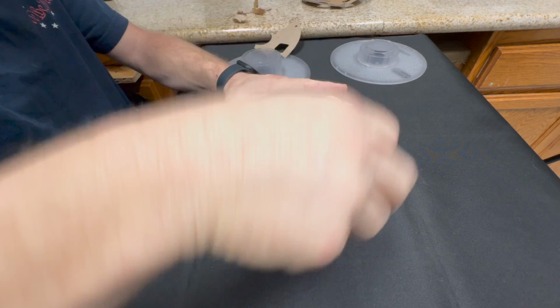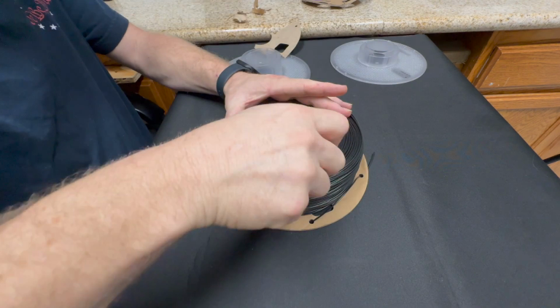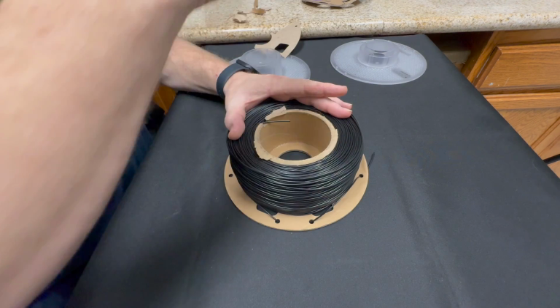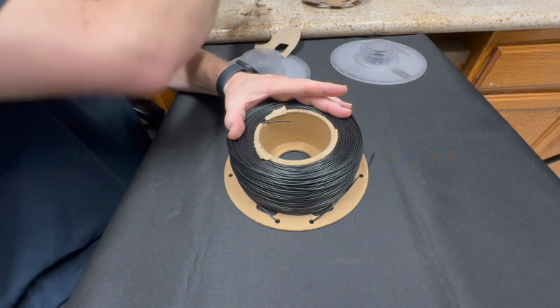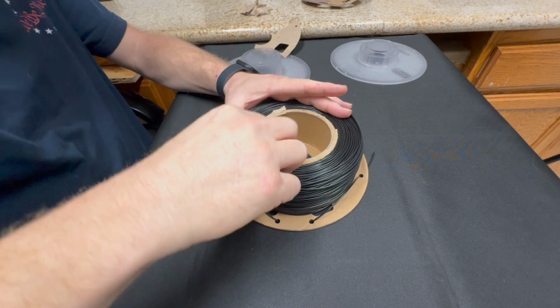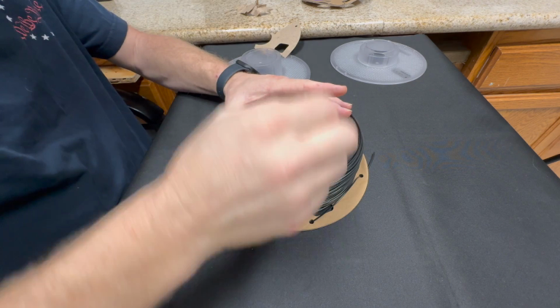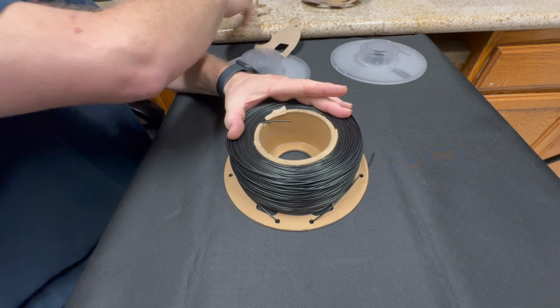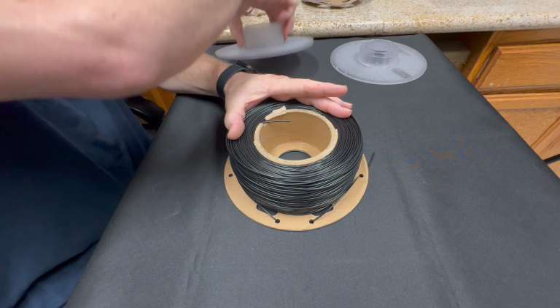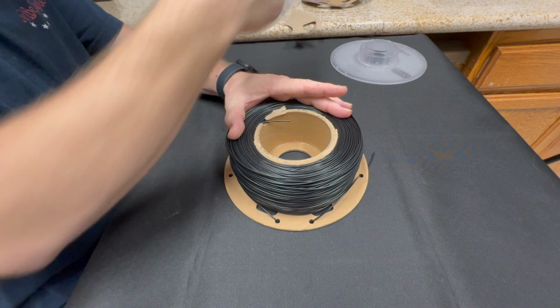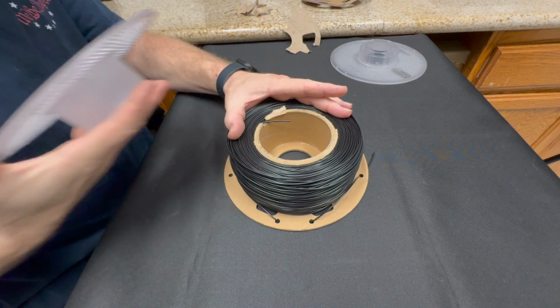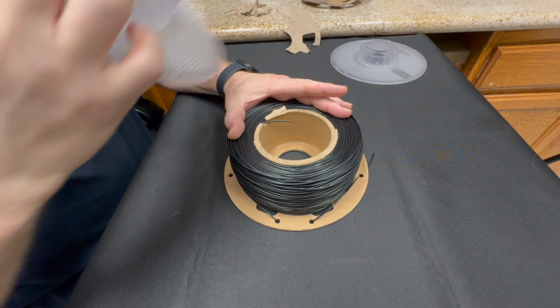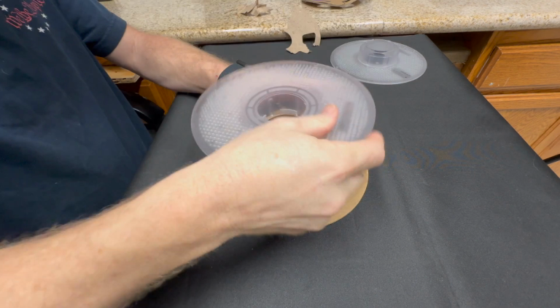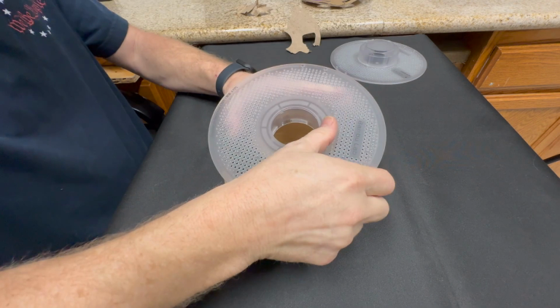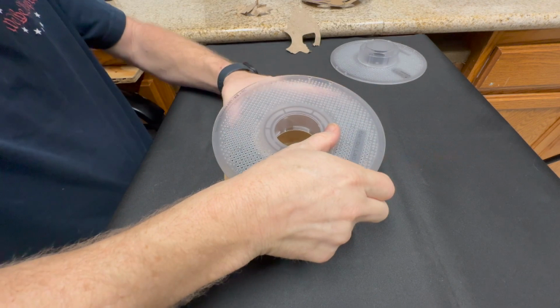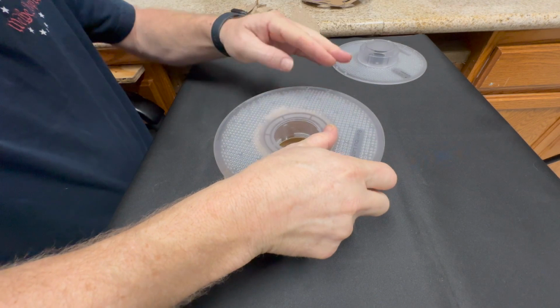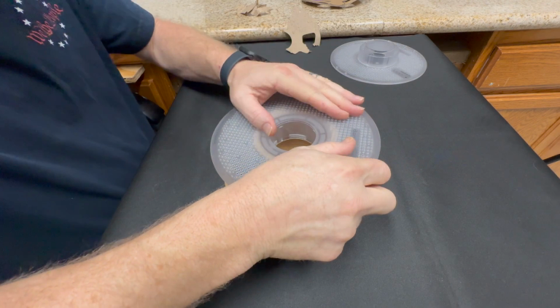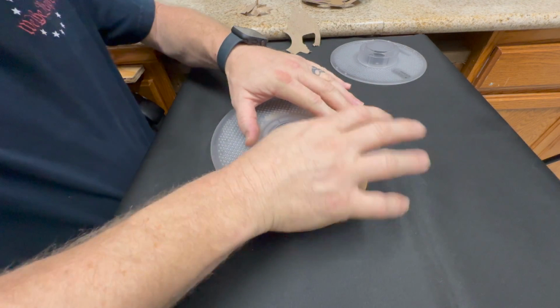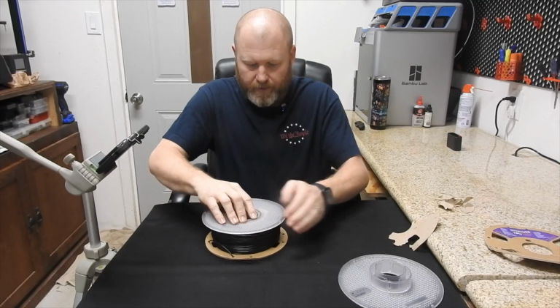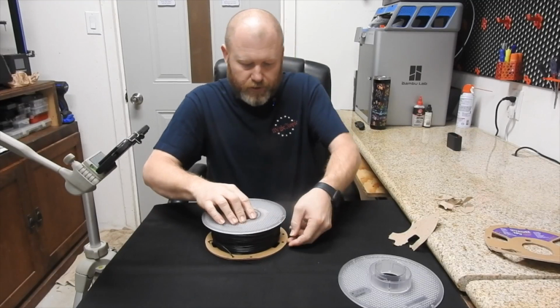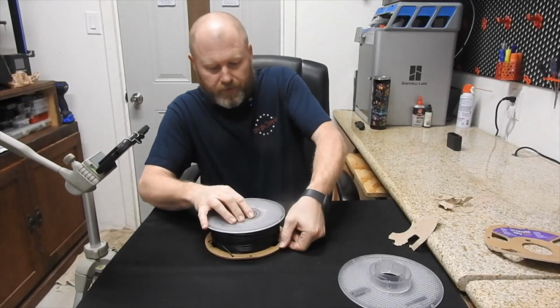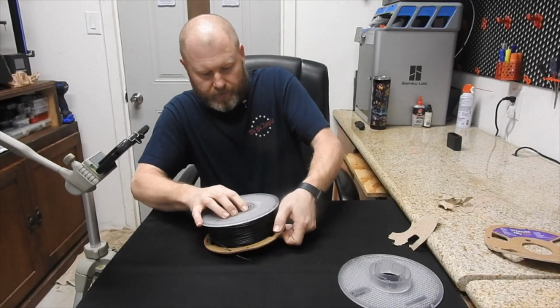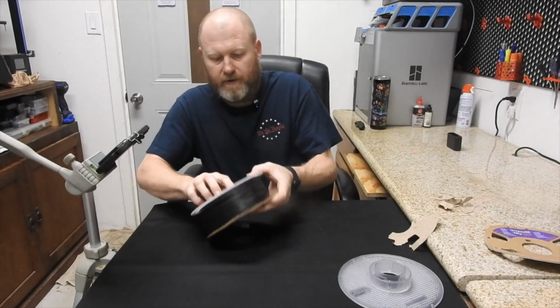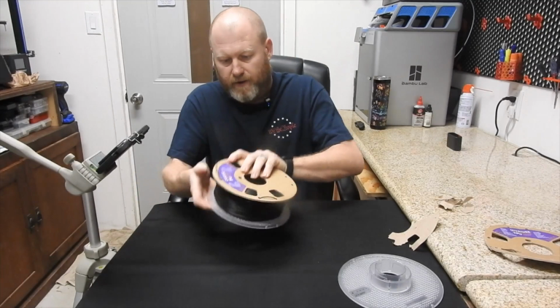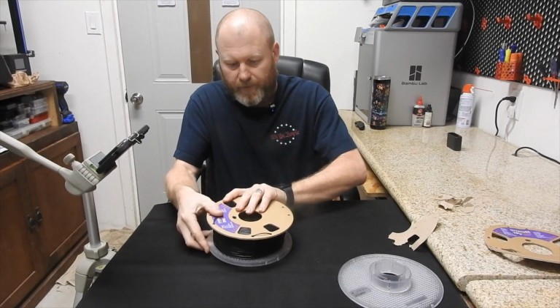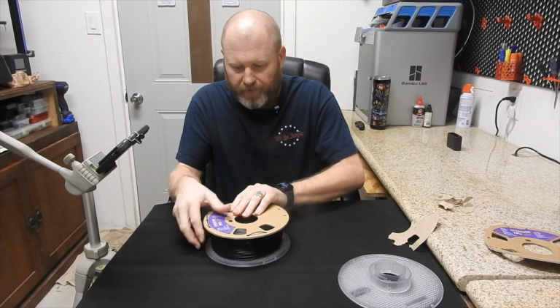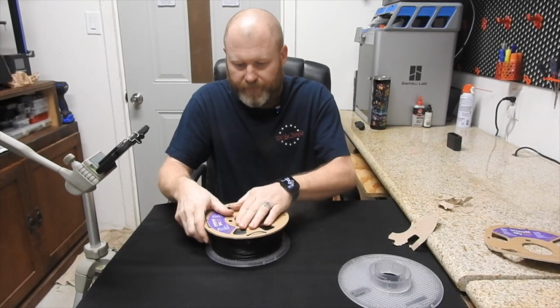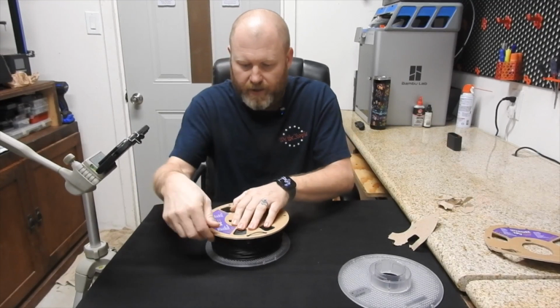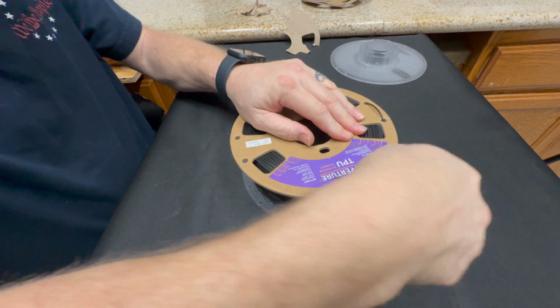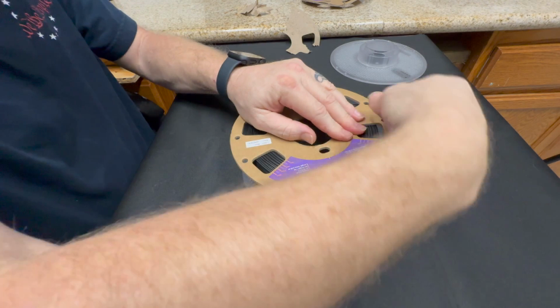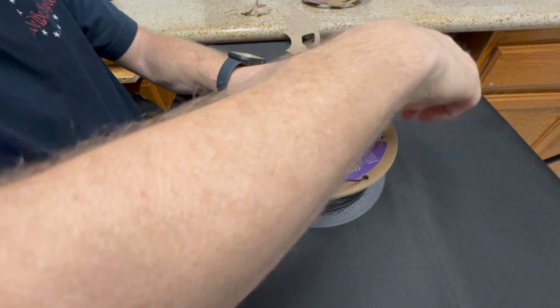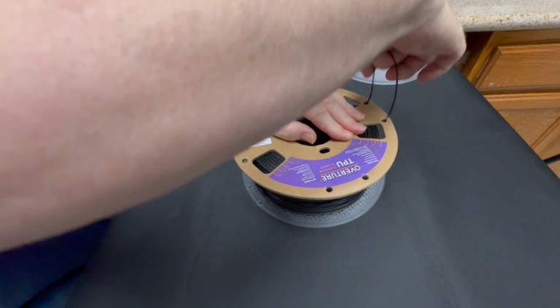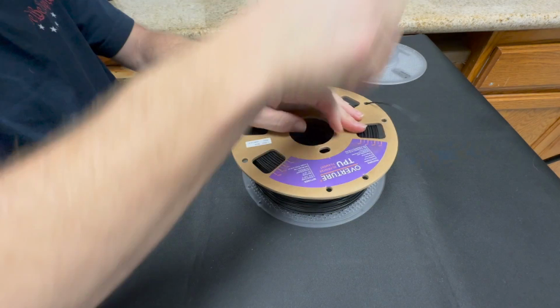It's okay if a little bit of it stays on there — it doesn't matter. Always take the biggest side first, shove it down in there, push and hold, then flip it over. Now I'm going to unhook this.